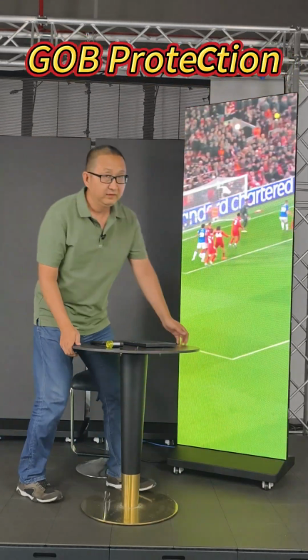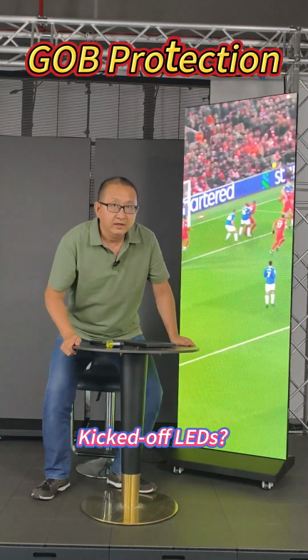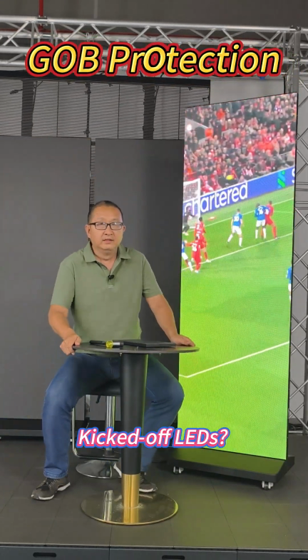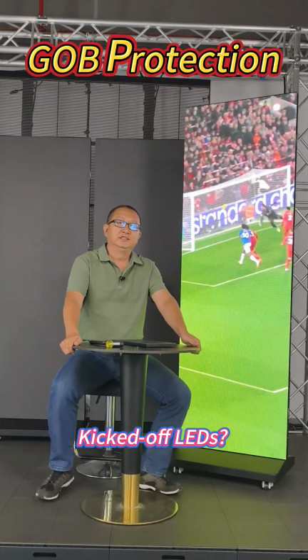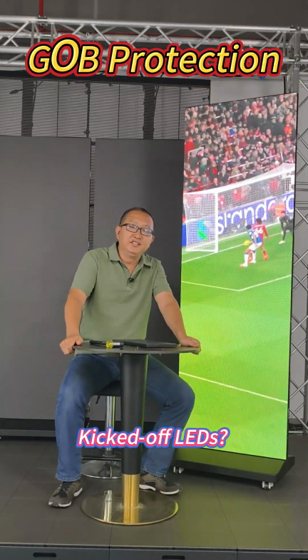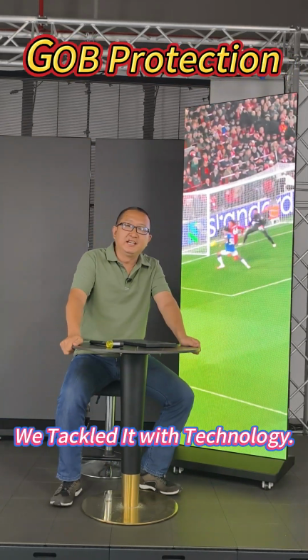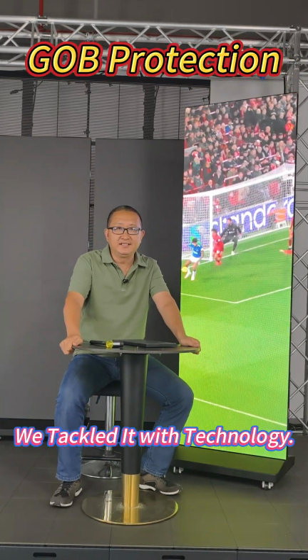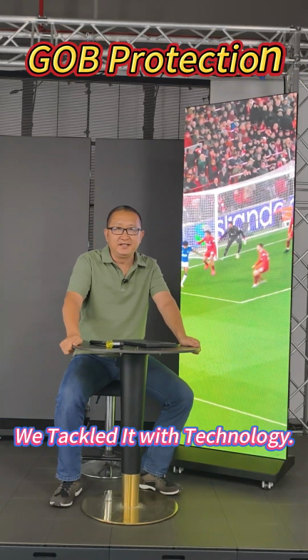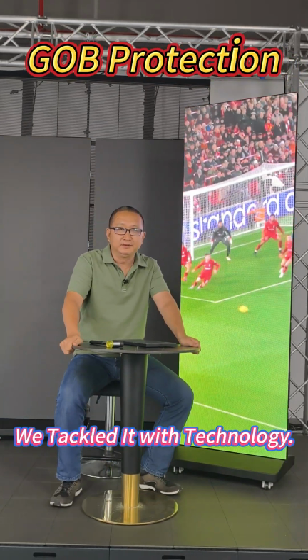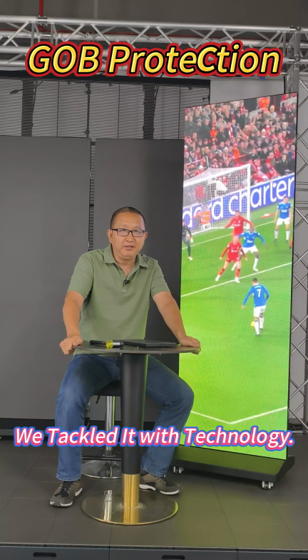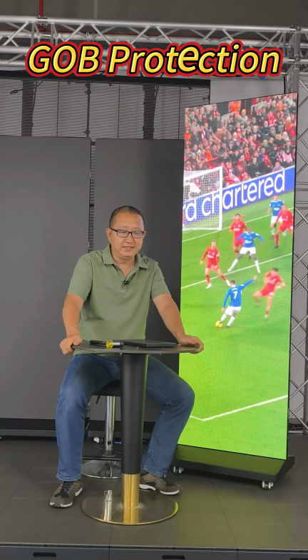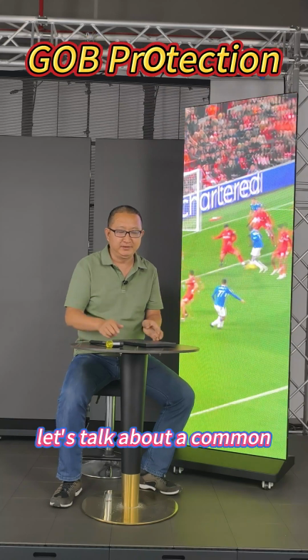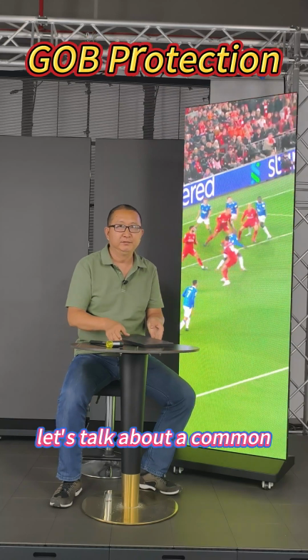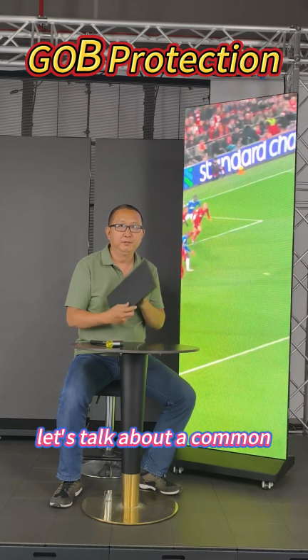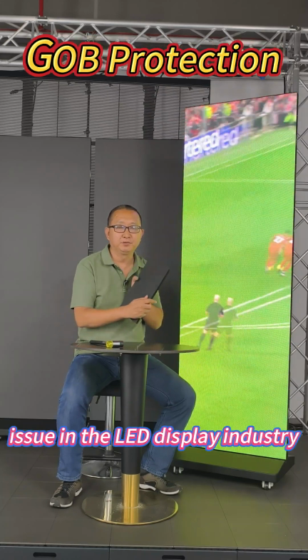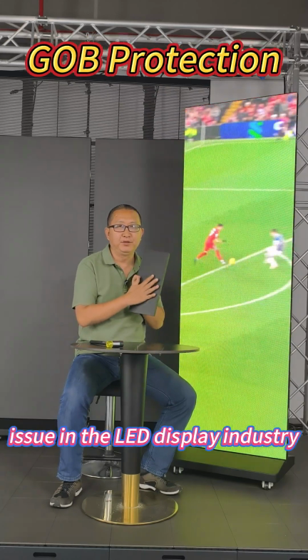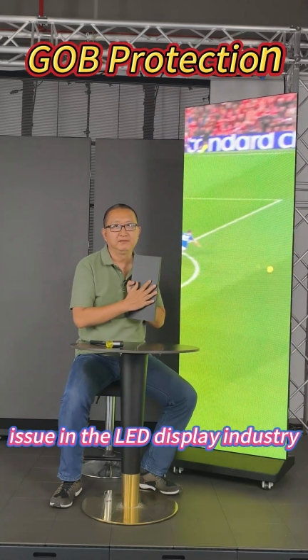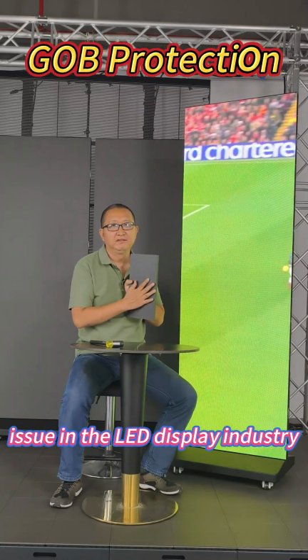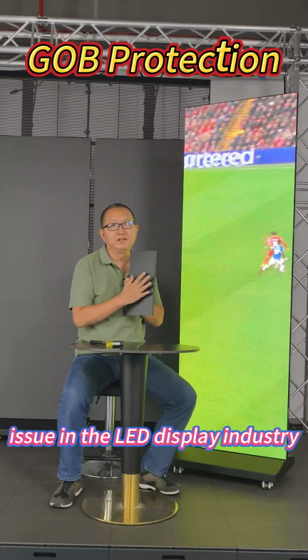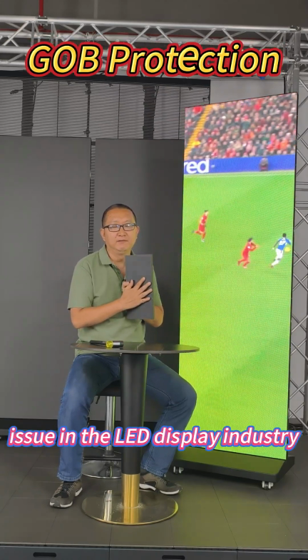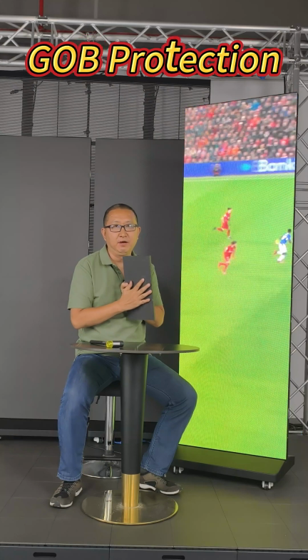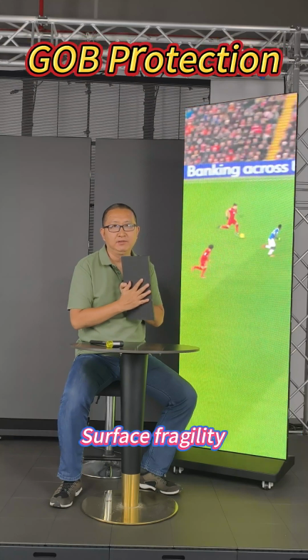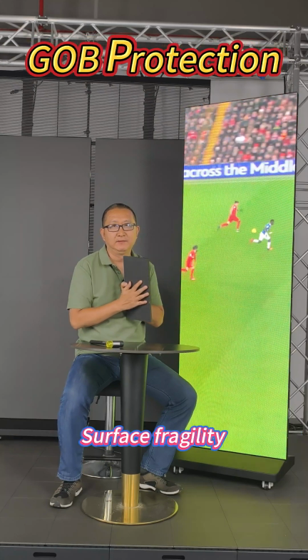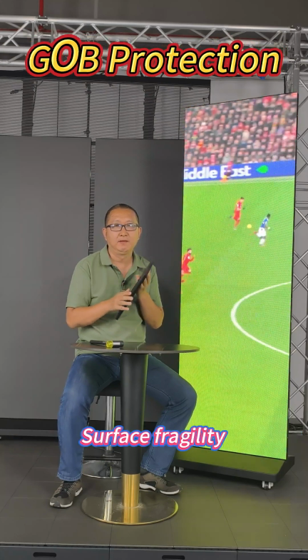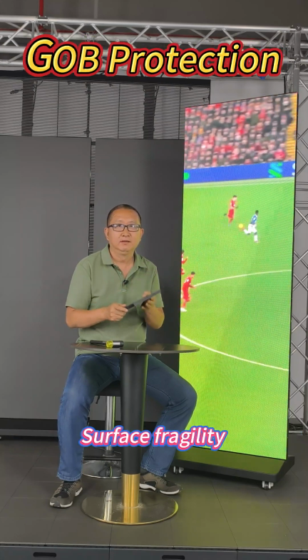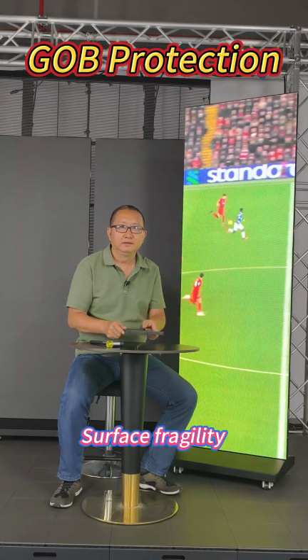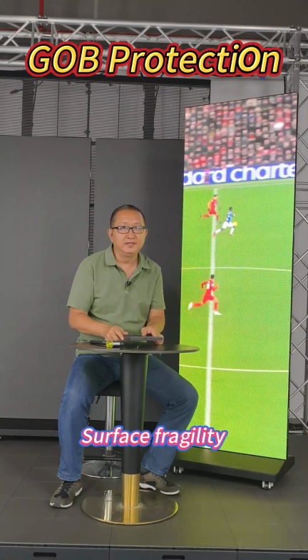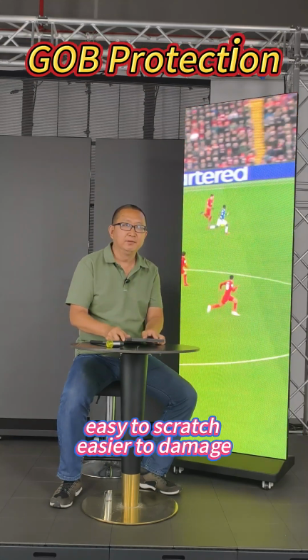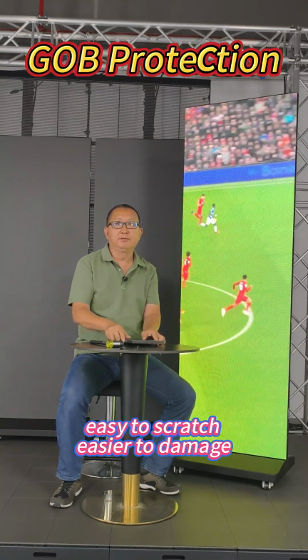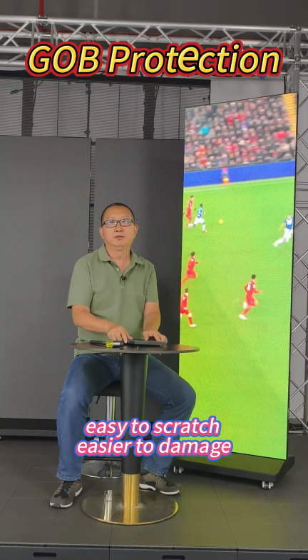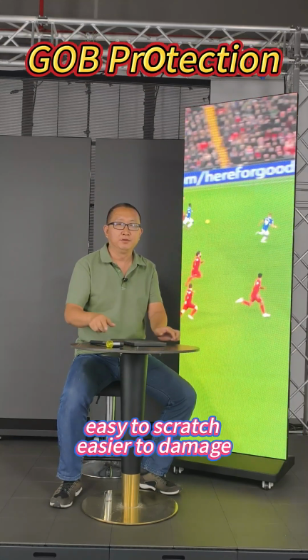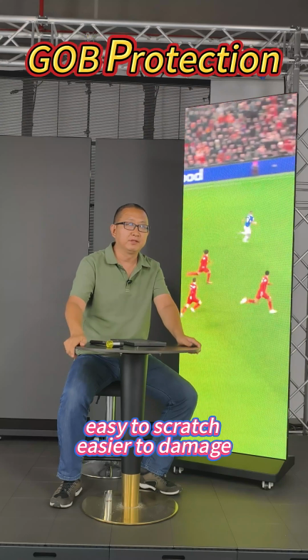Kicked off LEDs? We tackled it with technology. Let's talk about a common issue in the LED display industry: surface fragility — easy to scratch, easier to damage.